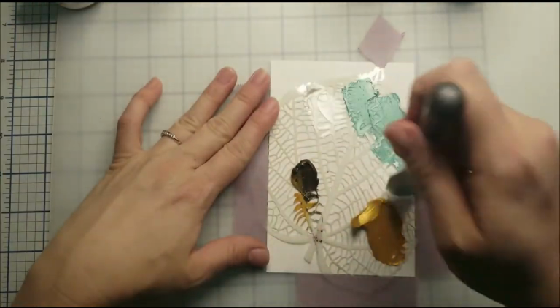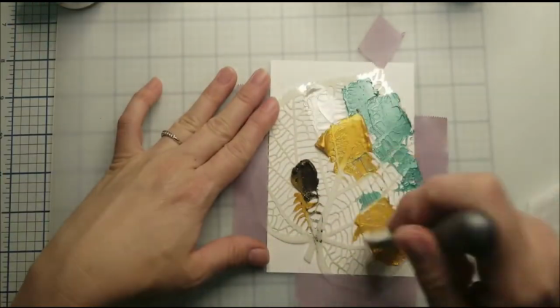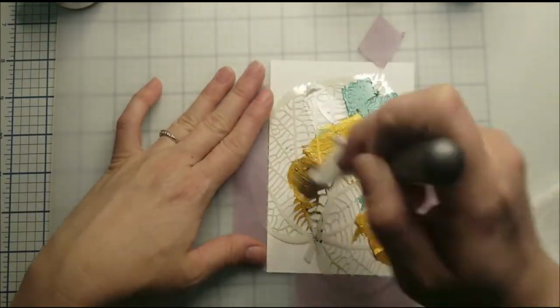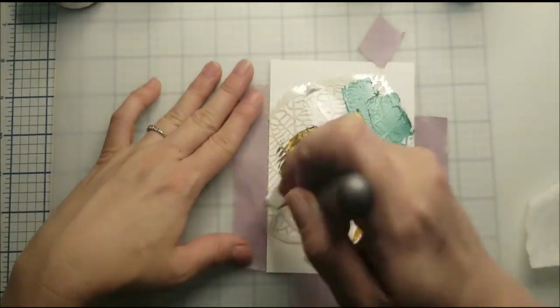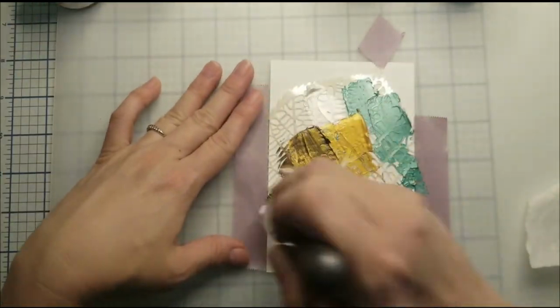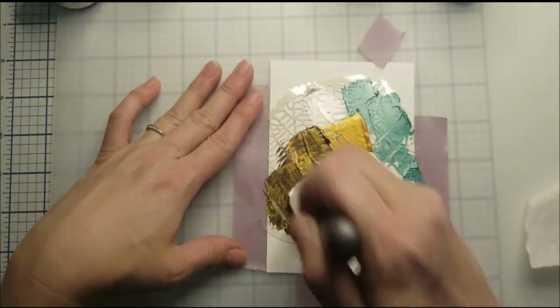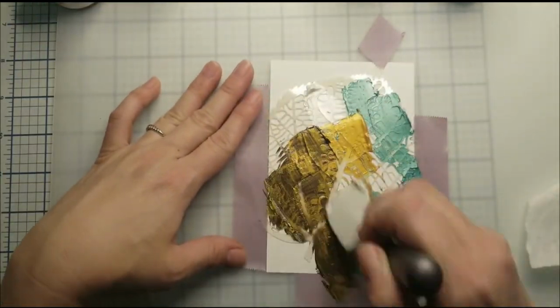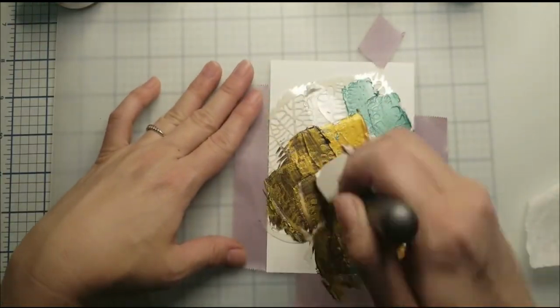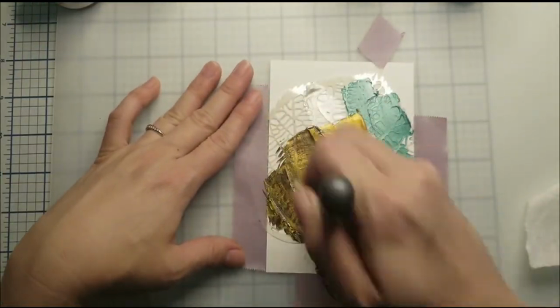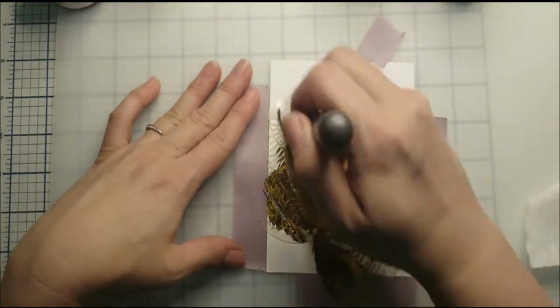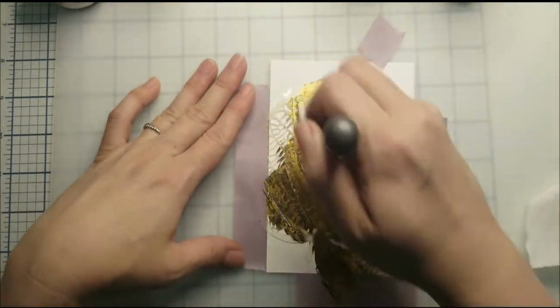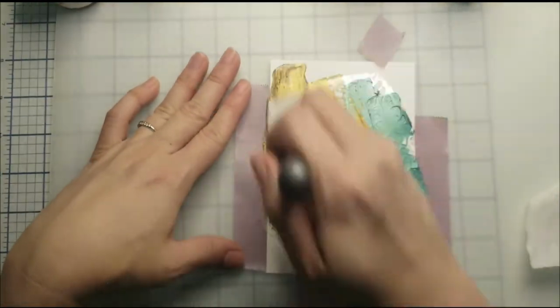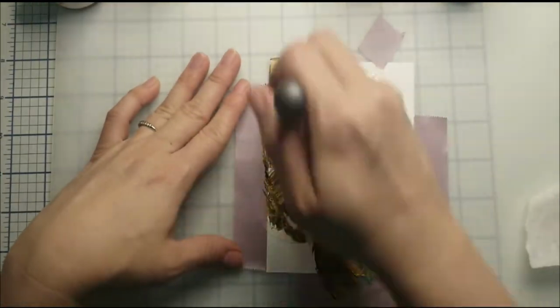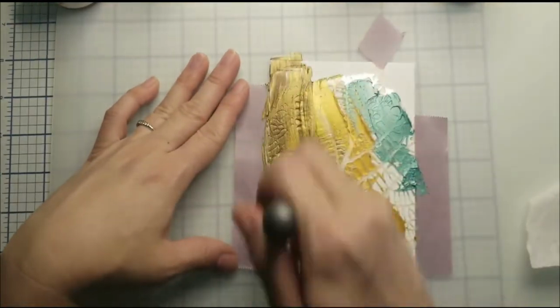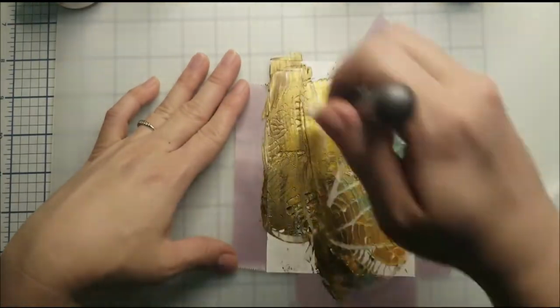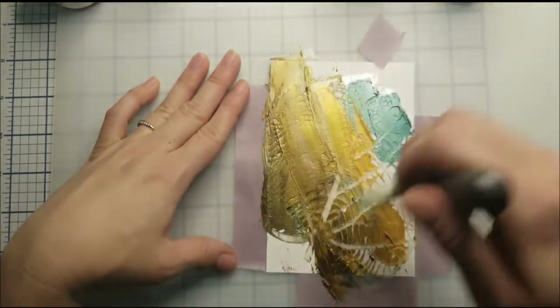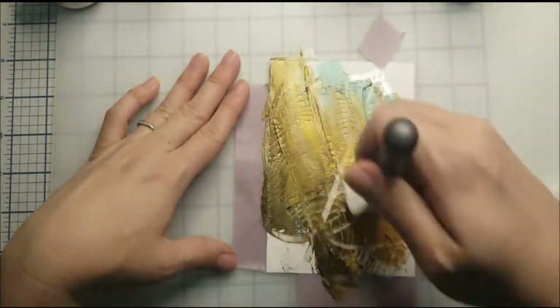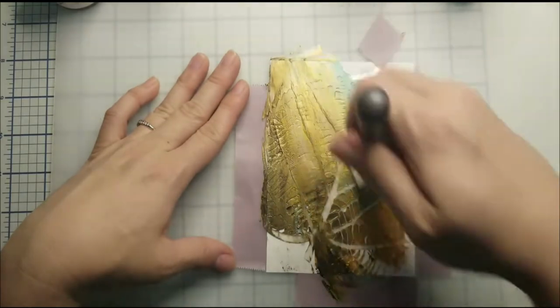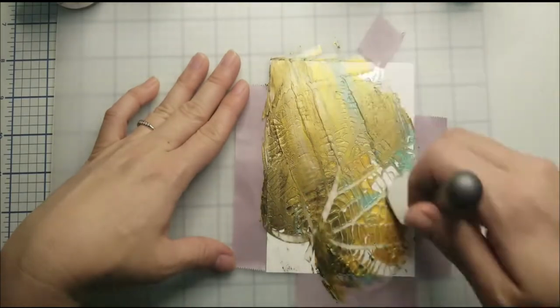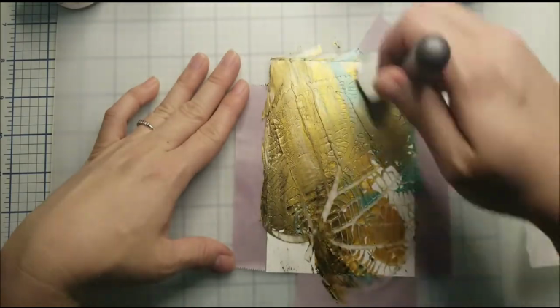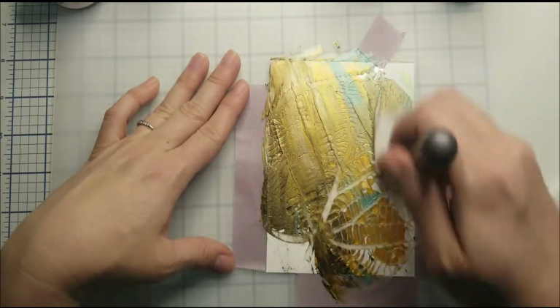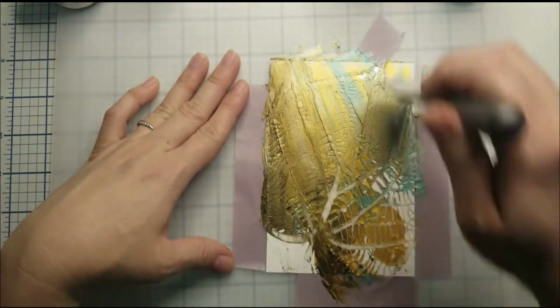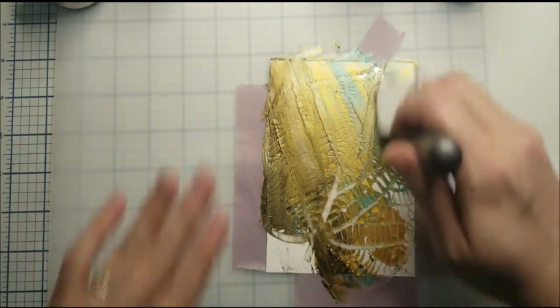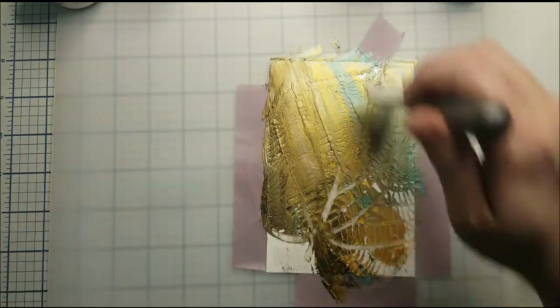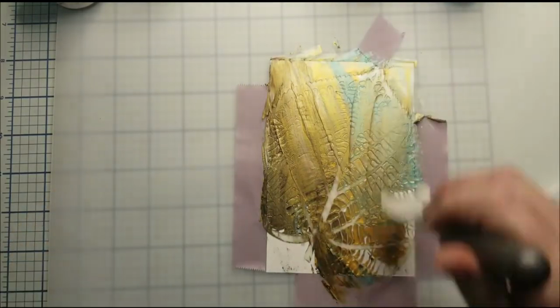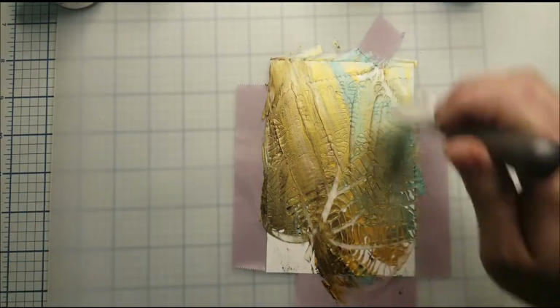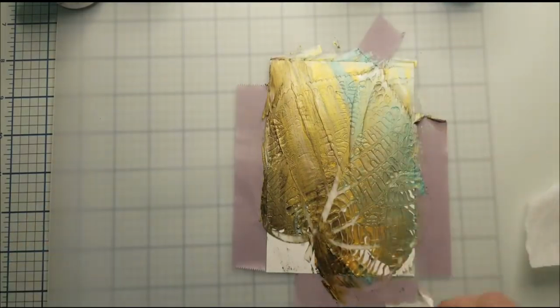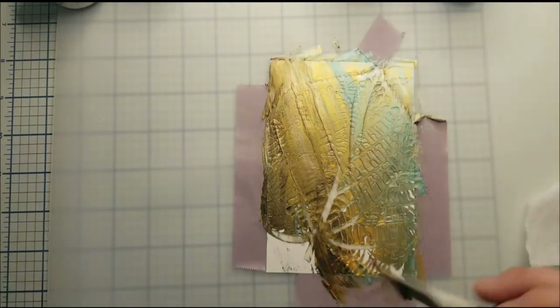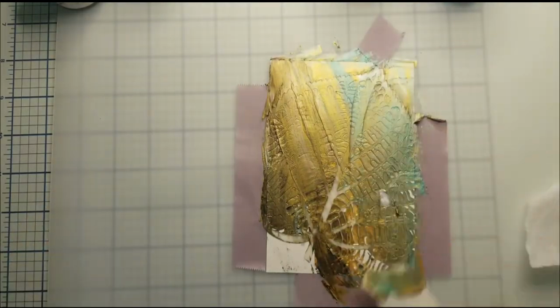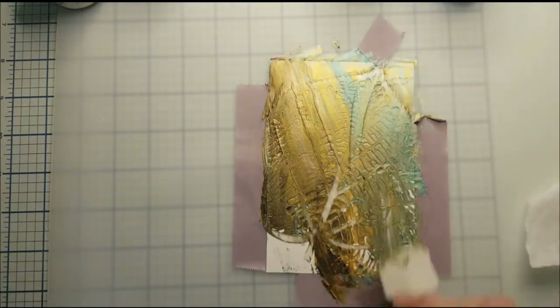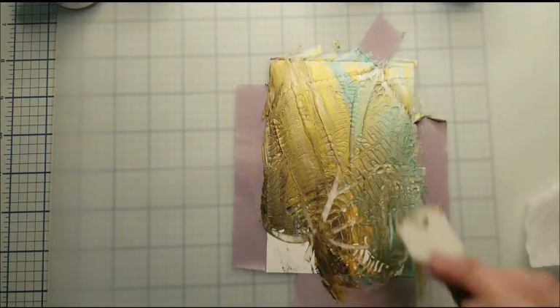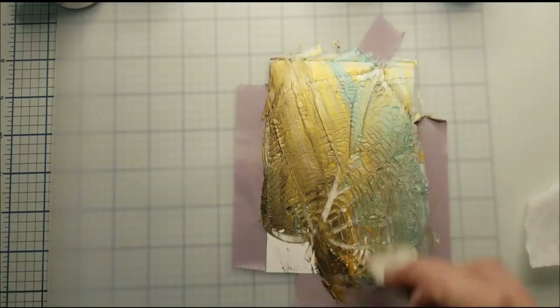so that way the color doesn't contaminate. Here I'm just mixing the four colors together on top of my stencil. I love how well those four colors mix together.